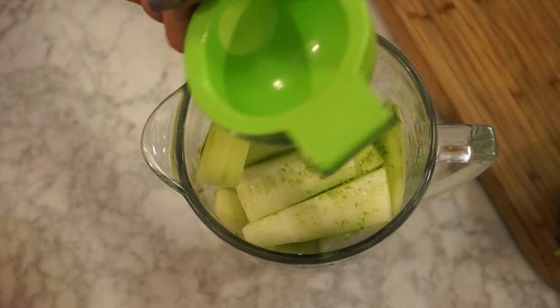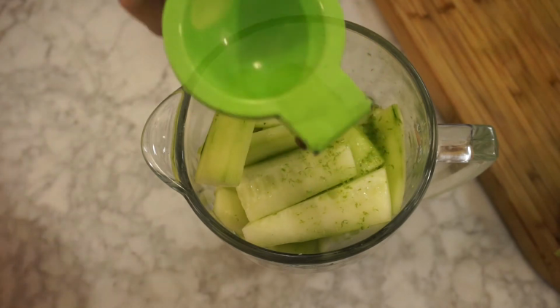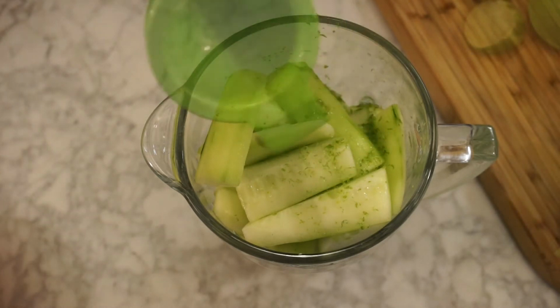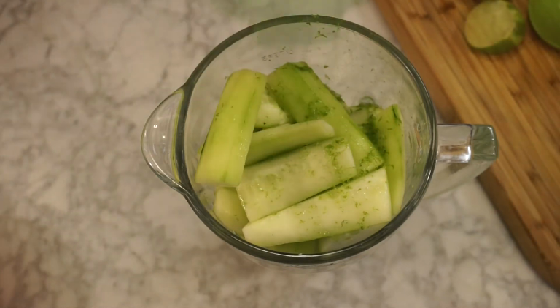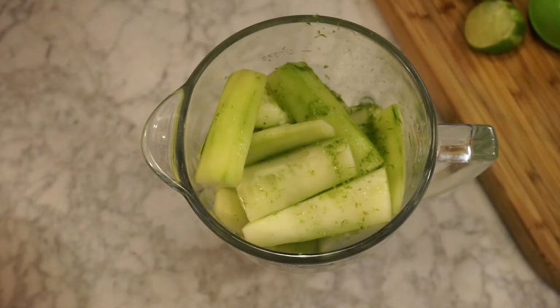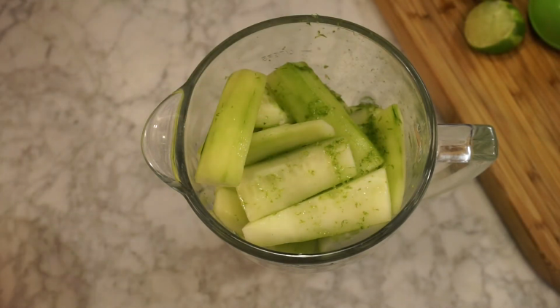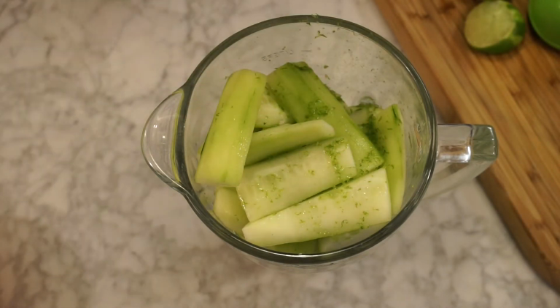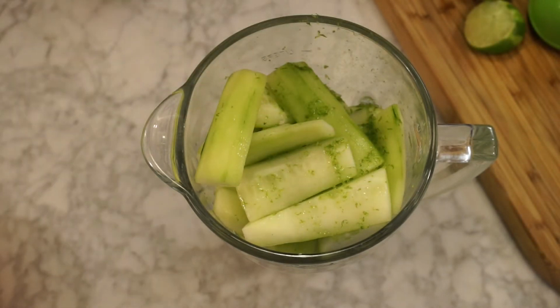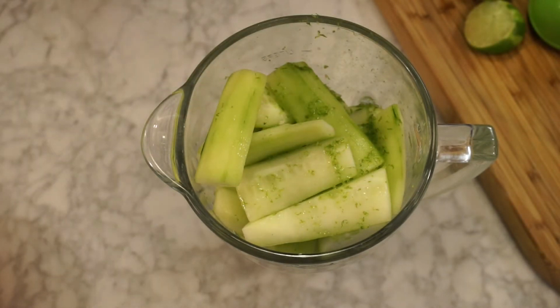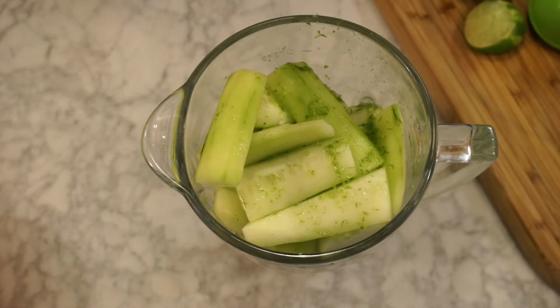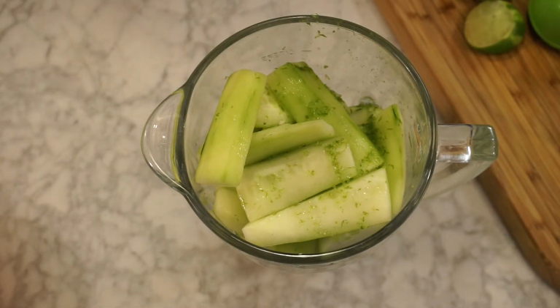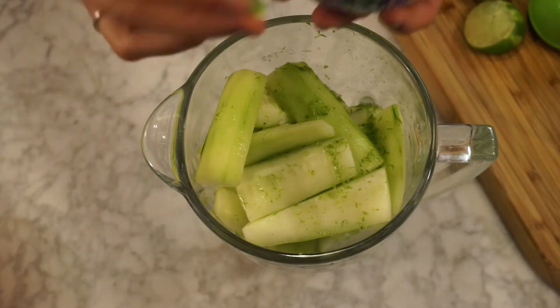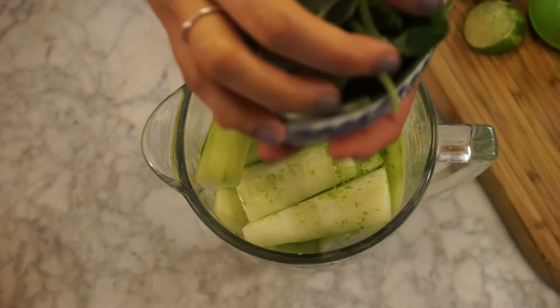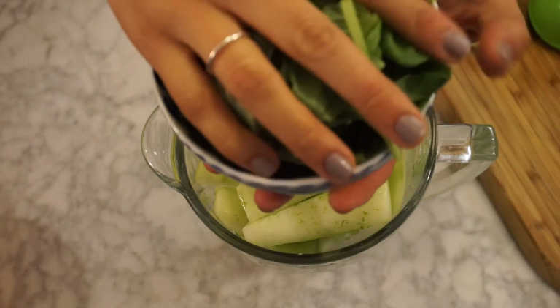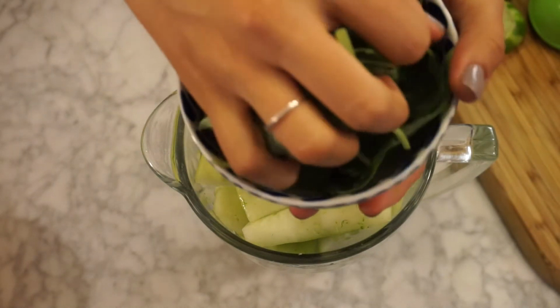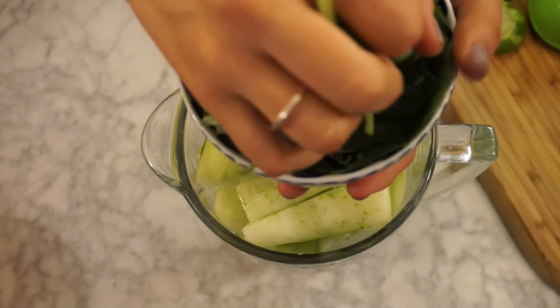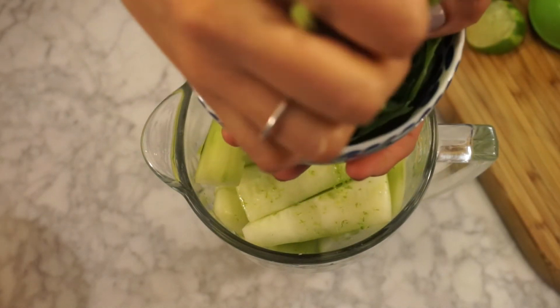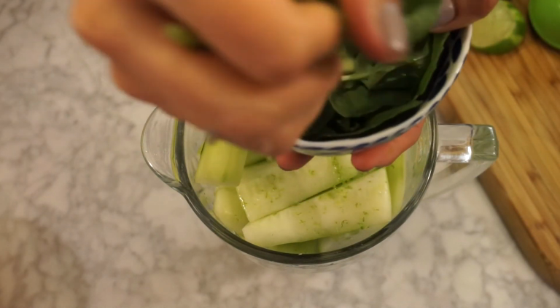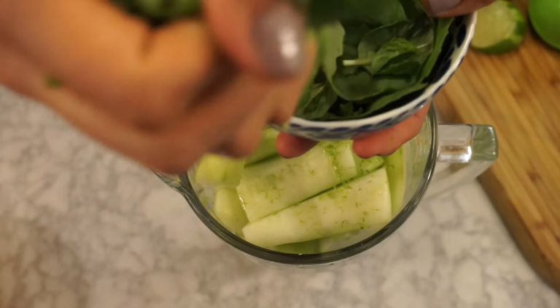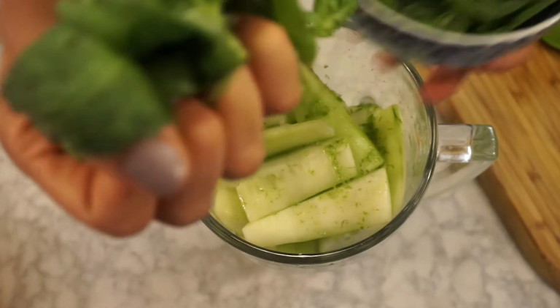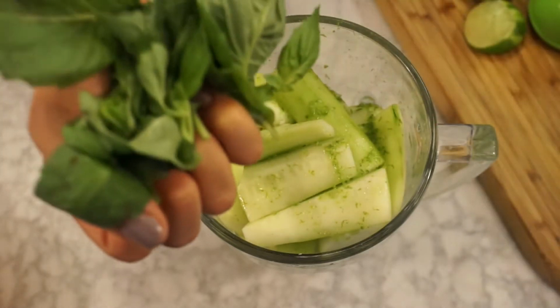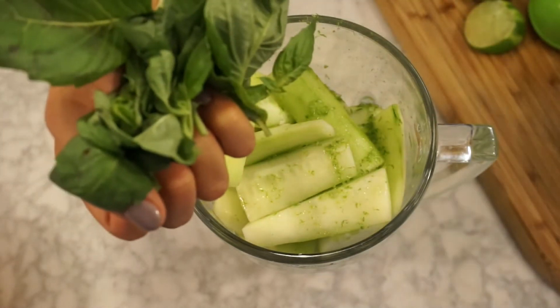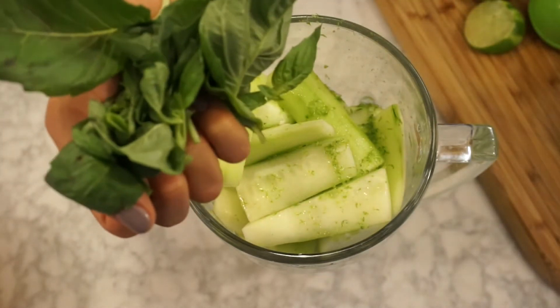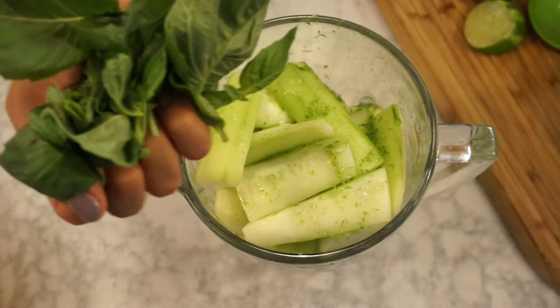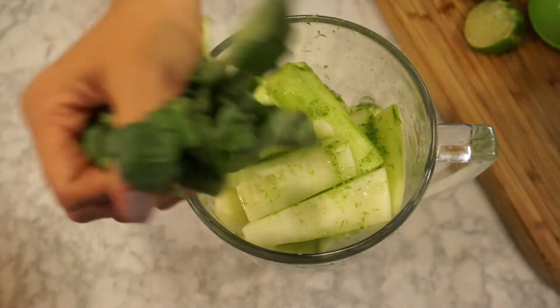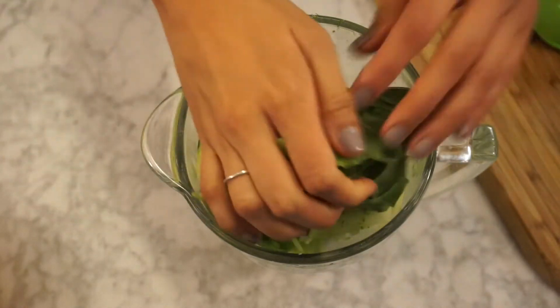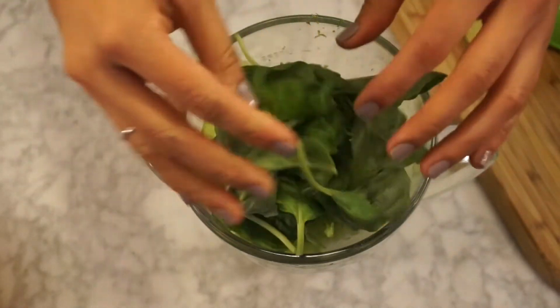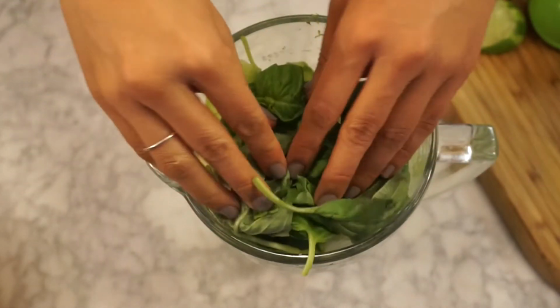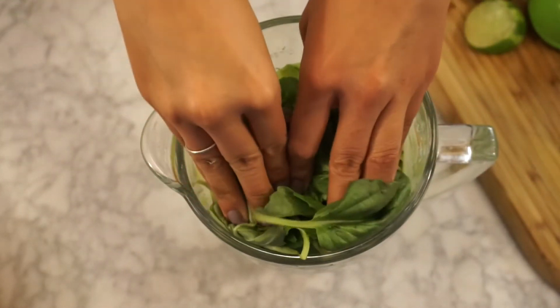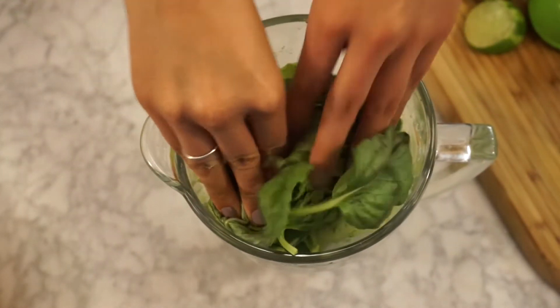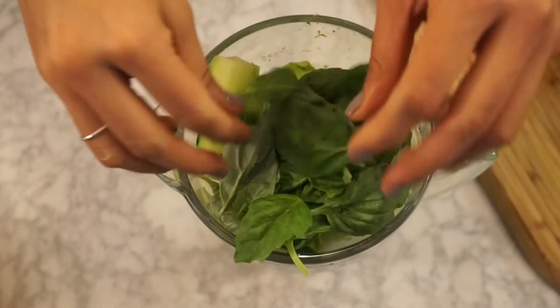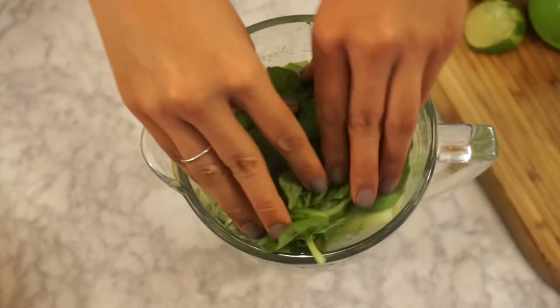I just love basil. So does my friend. So I'm just going to use one big handful, okay? Don't be scared of basil.